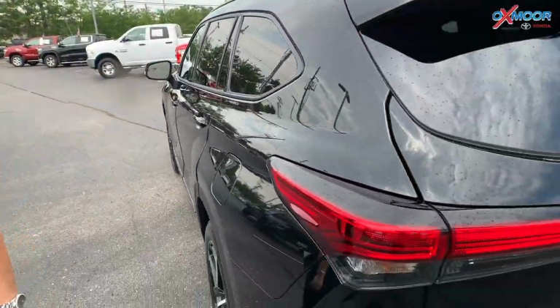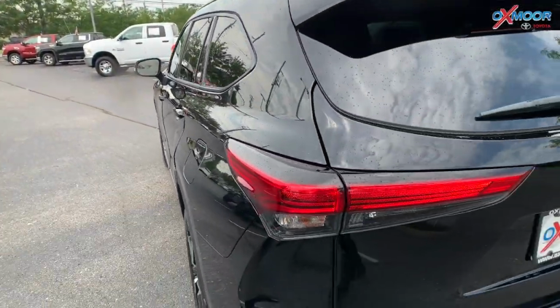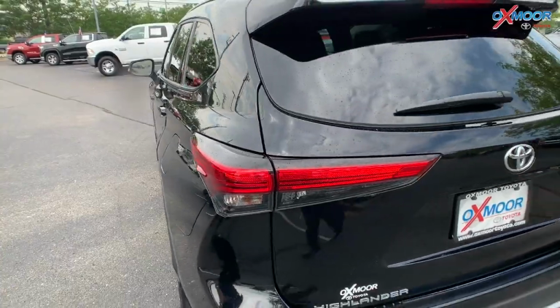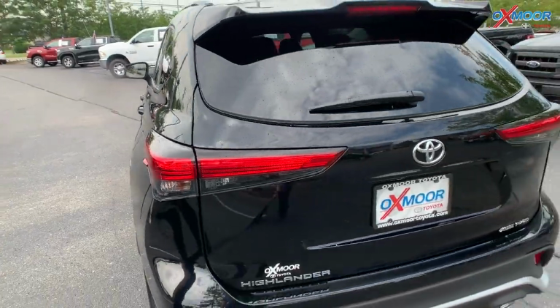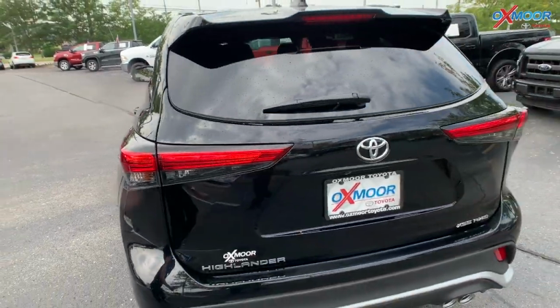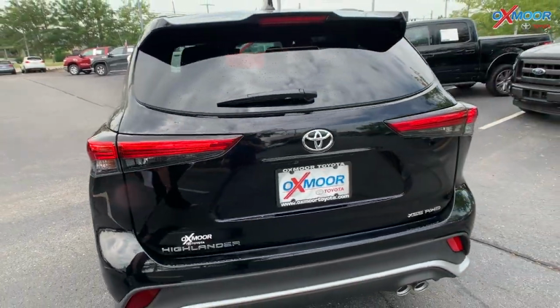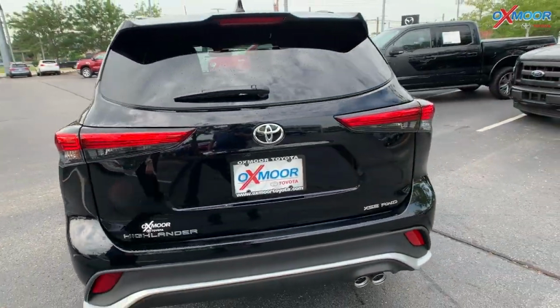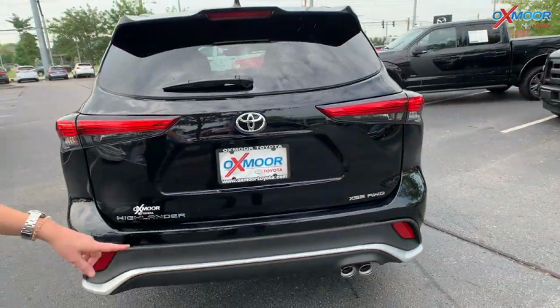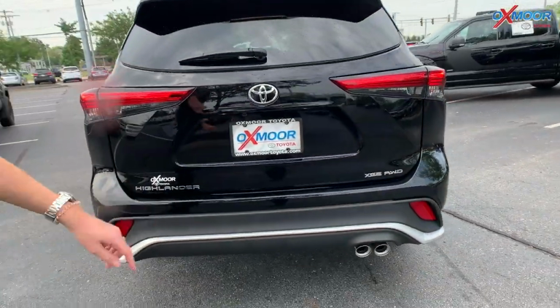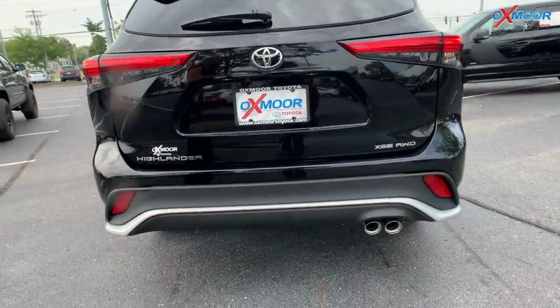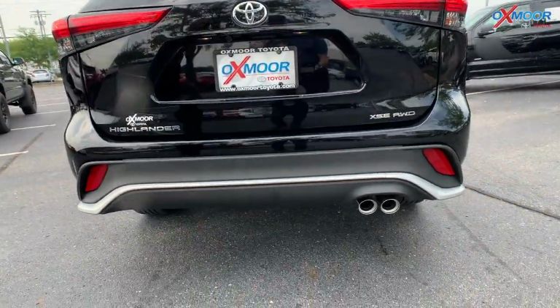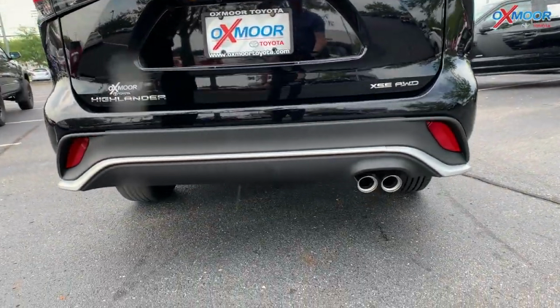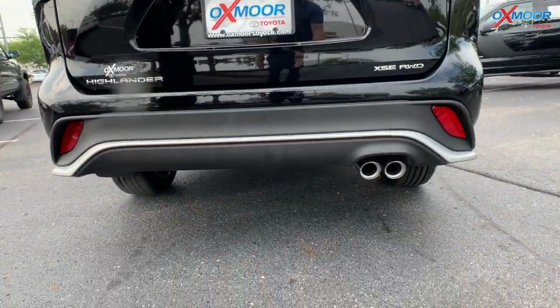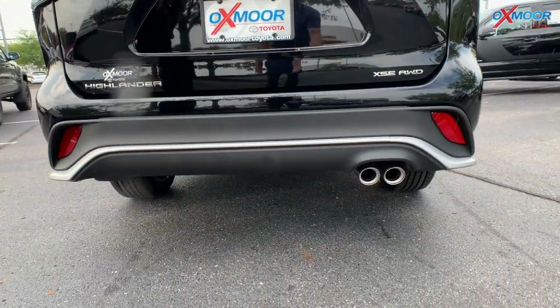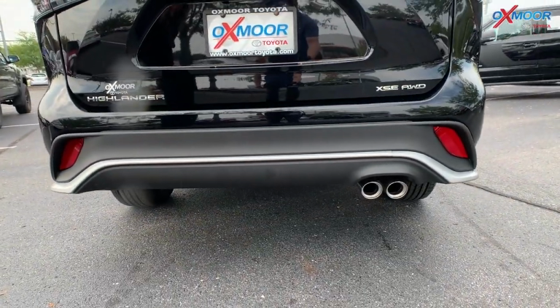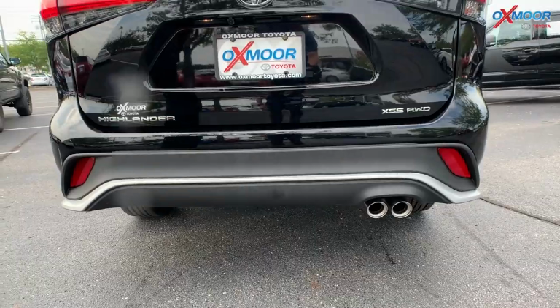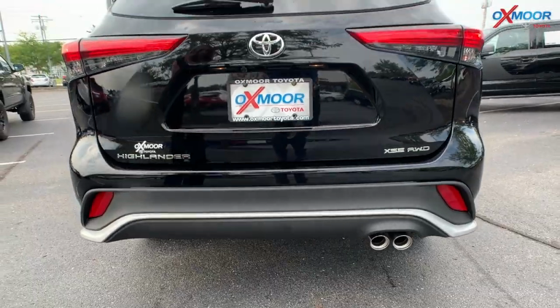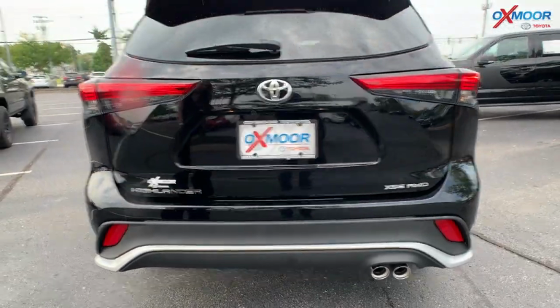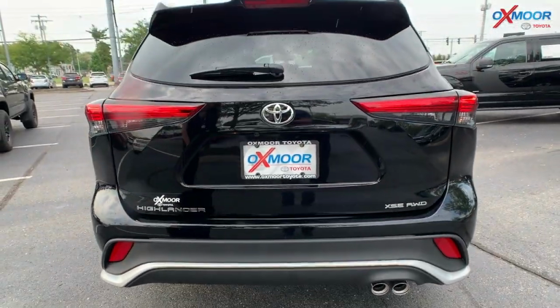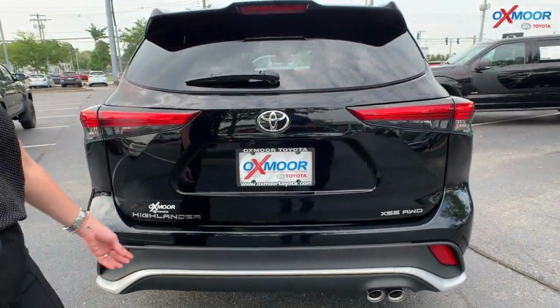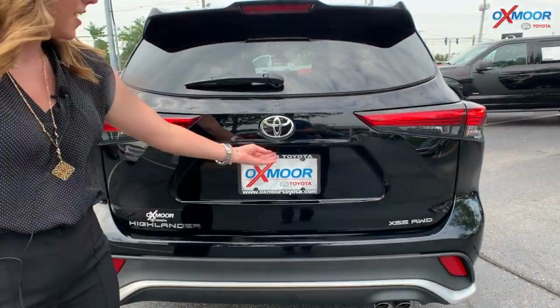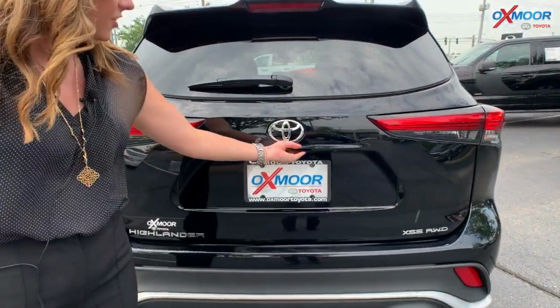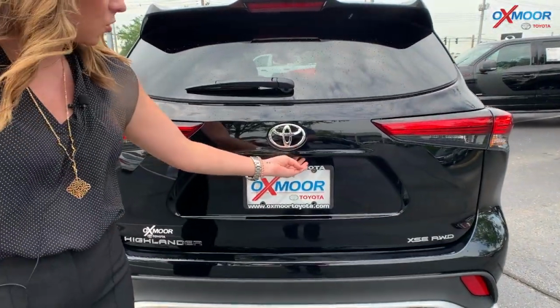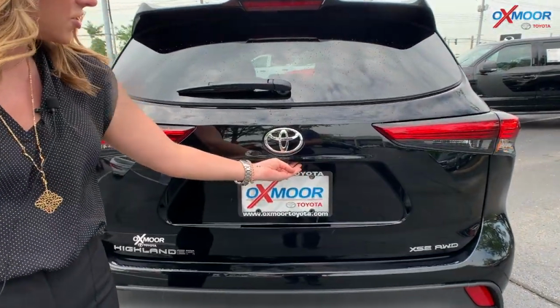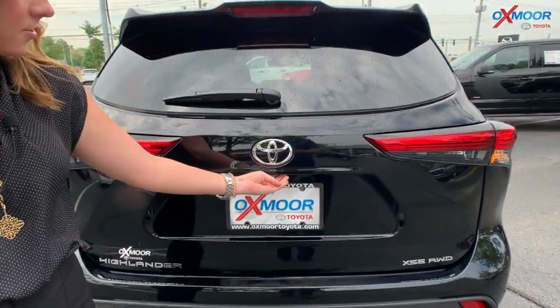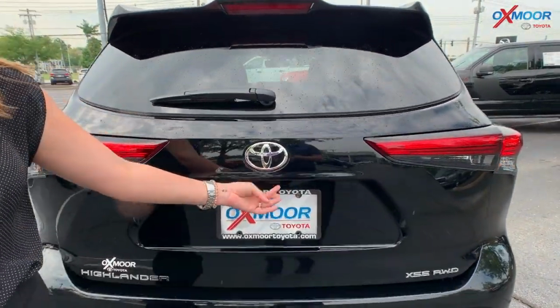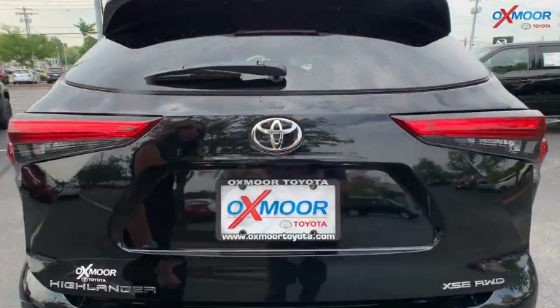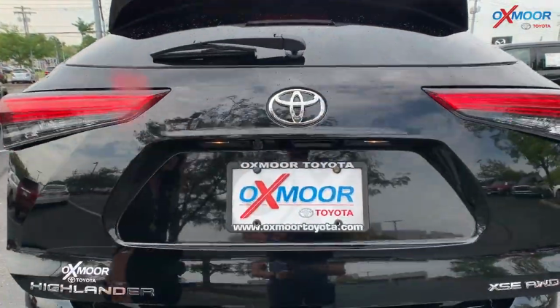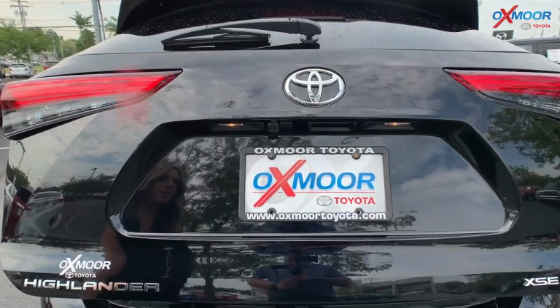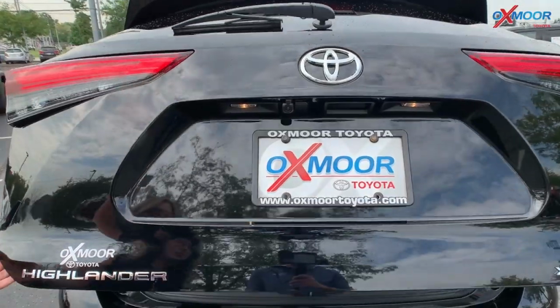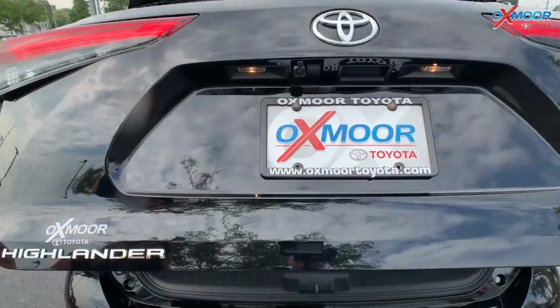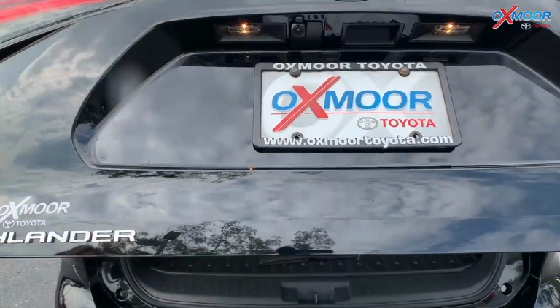For the back, you're going to have your dual exhaust — this is the XSE in all-wheel drive. For your storage, all you do is push that little button underneath the Toyota symbol.